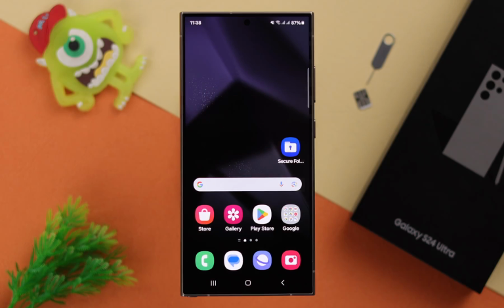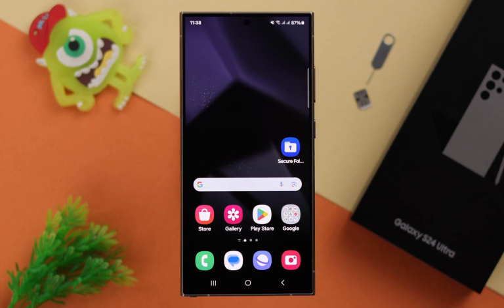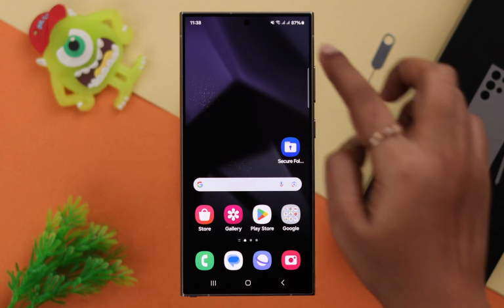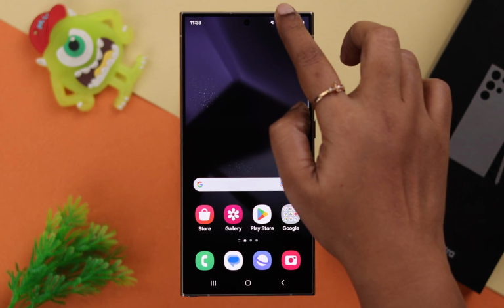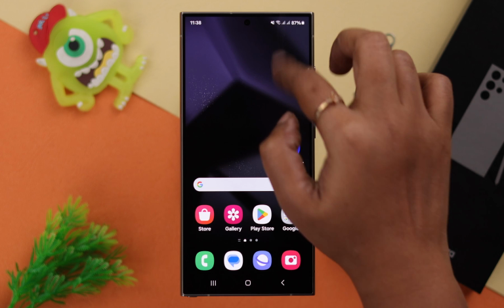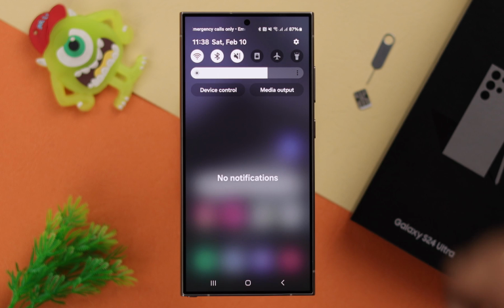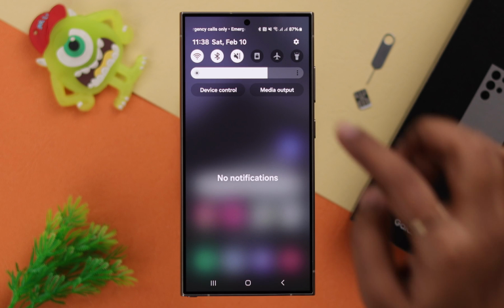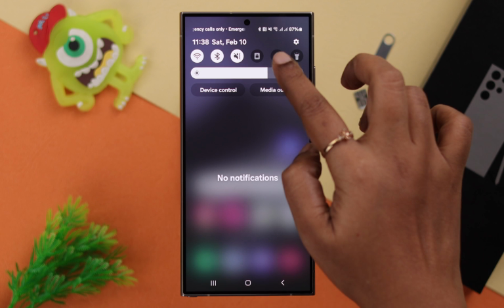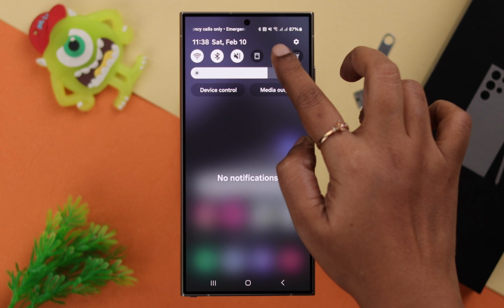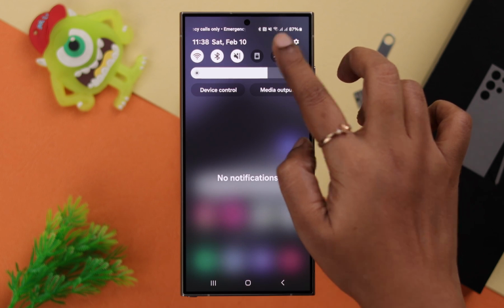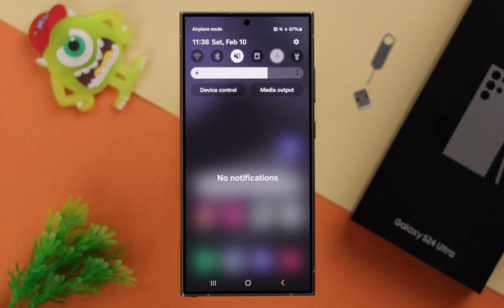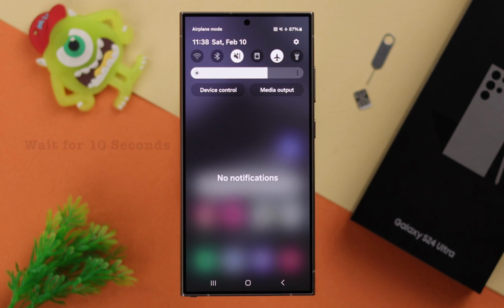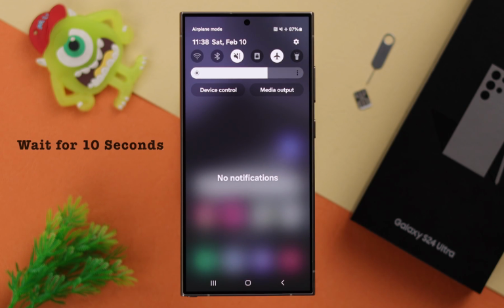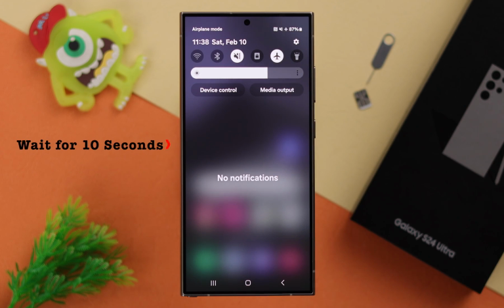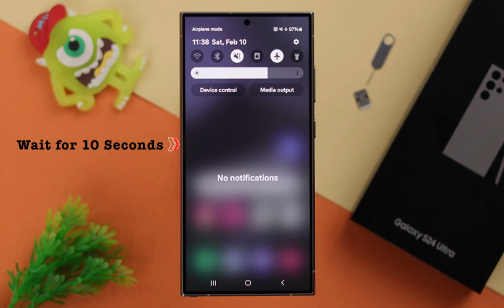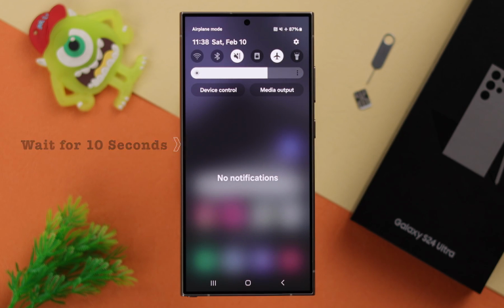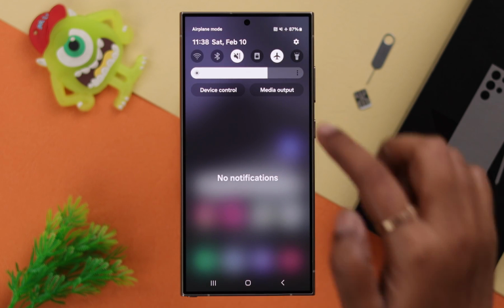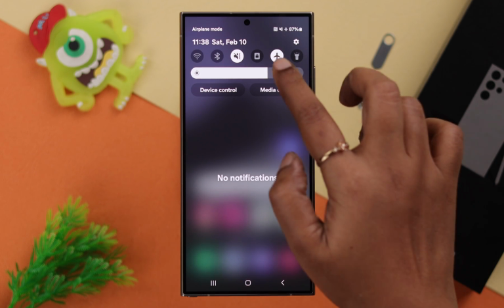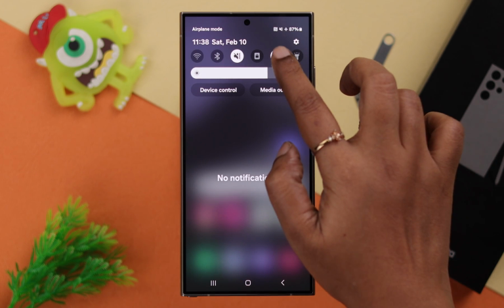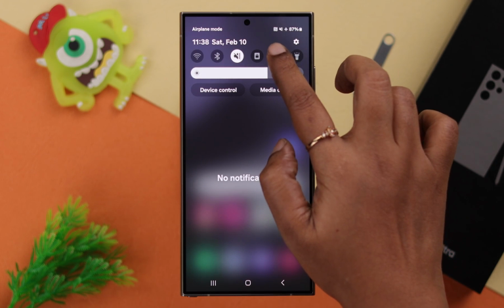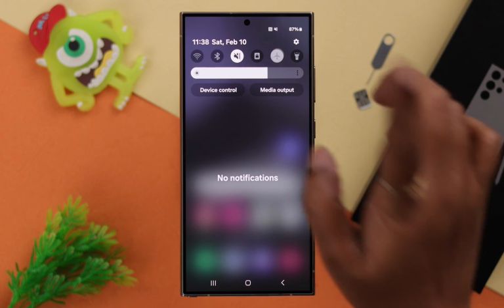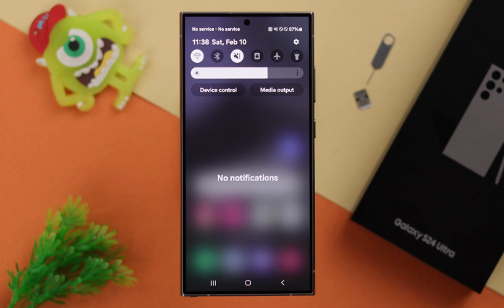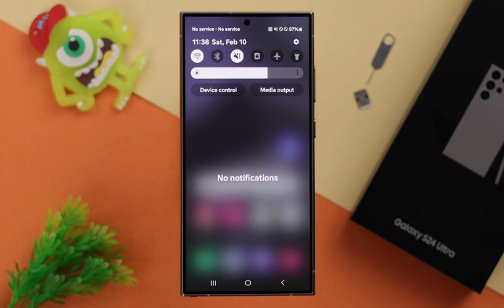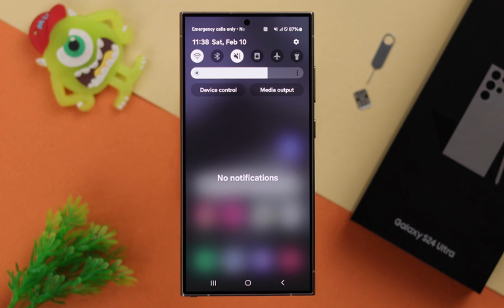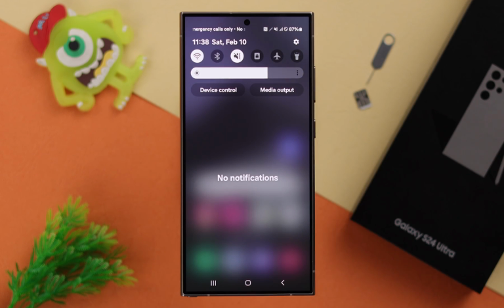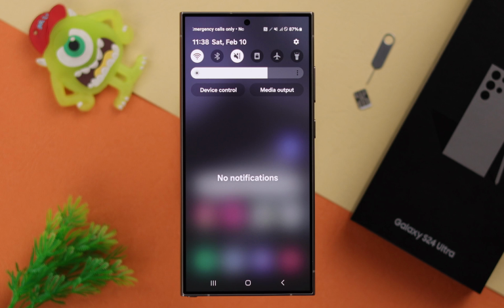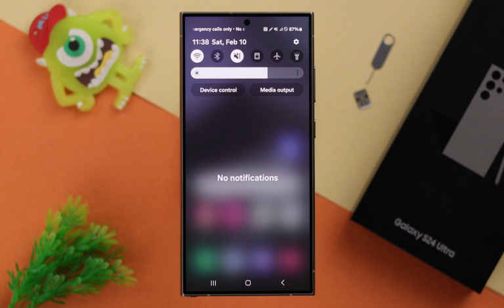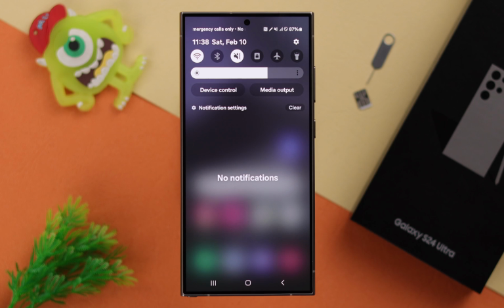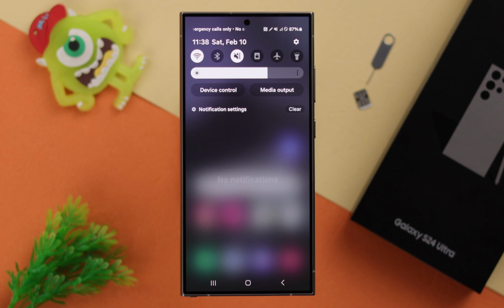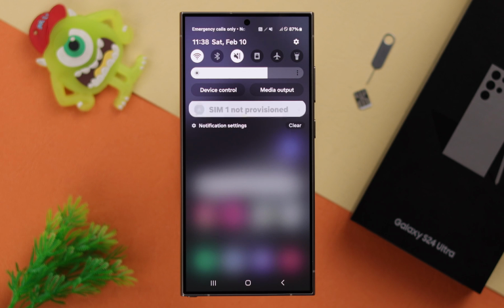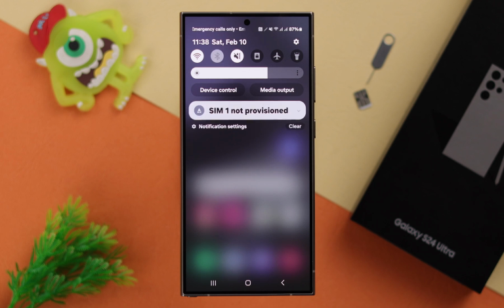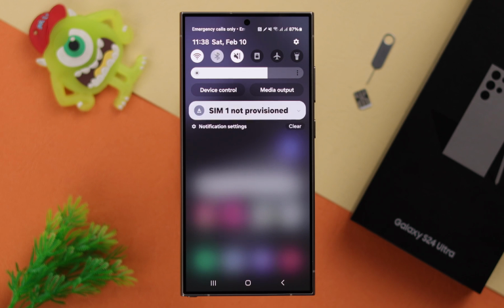What you can do is just go ahead and turn on airplane mode, wait for about 10 seconds and then turn it off again. If there is a network related issue, this will solve the problem.